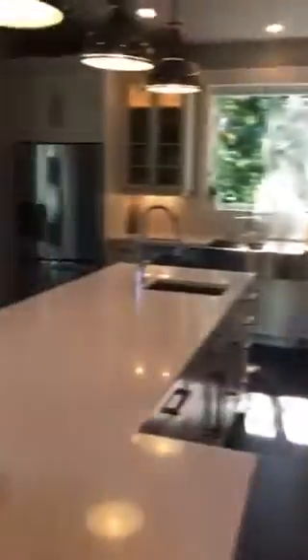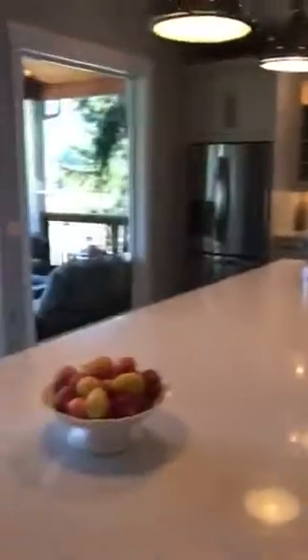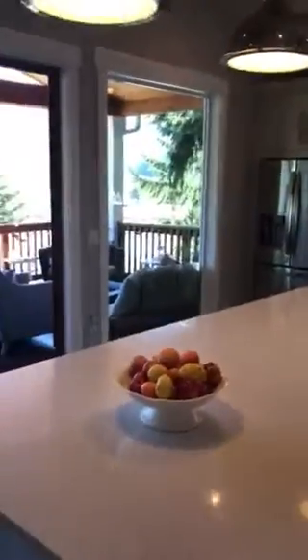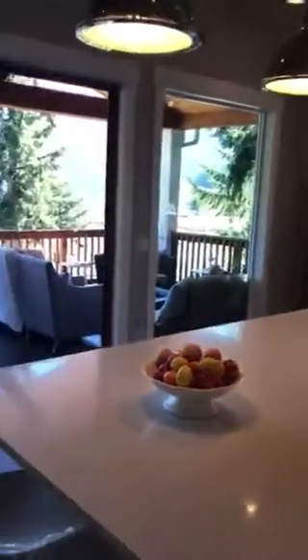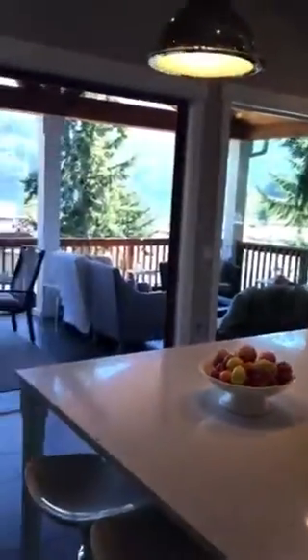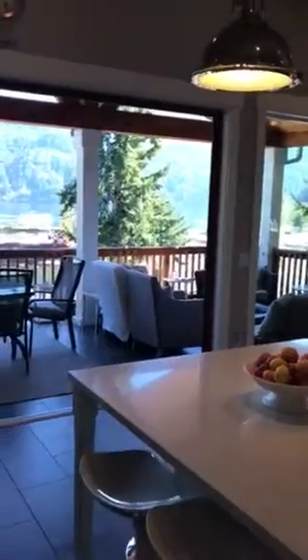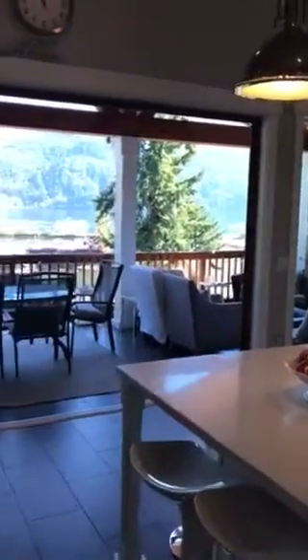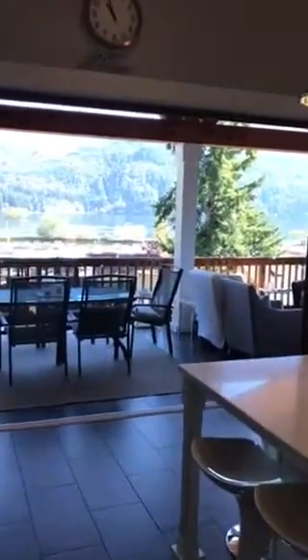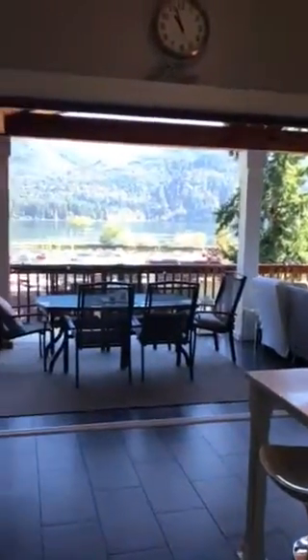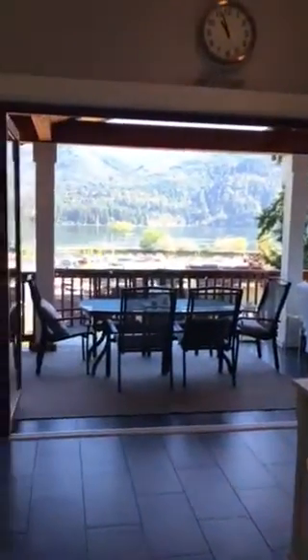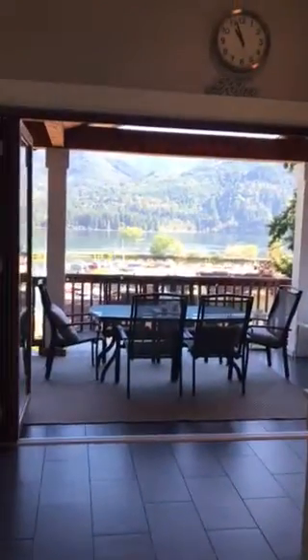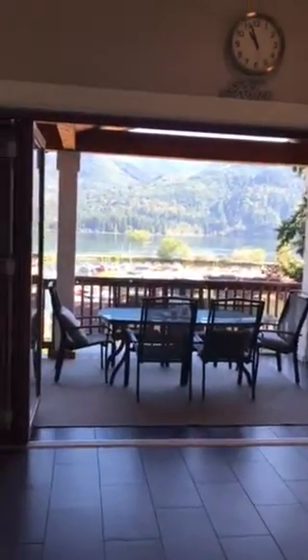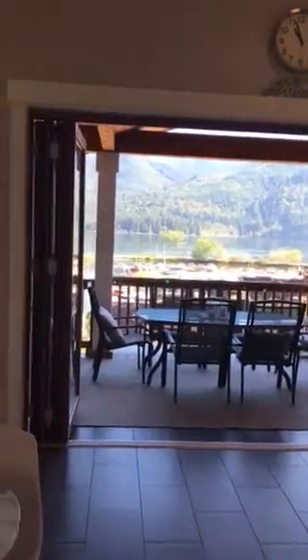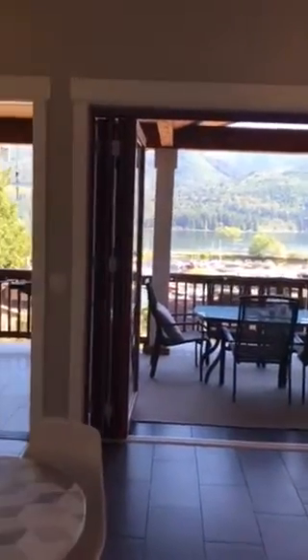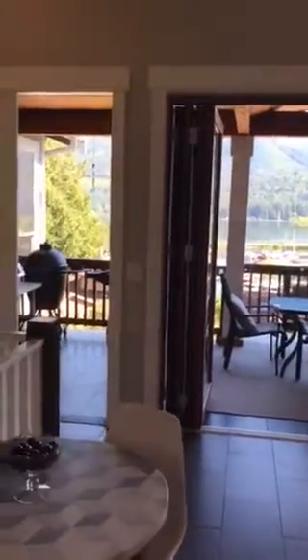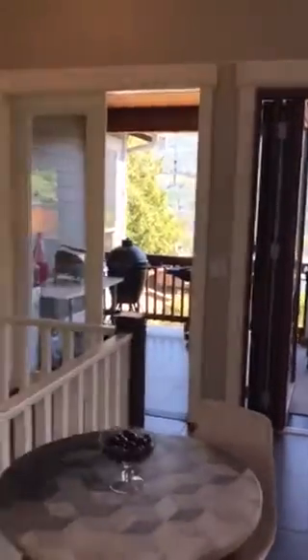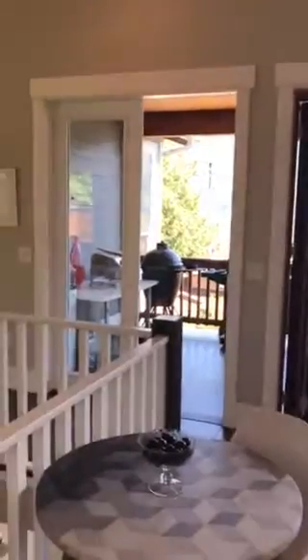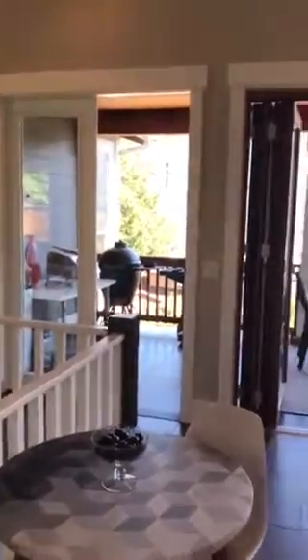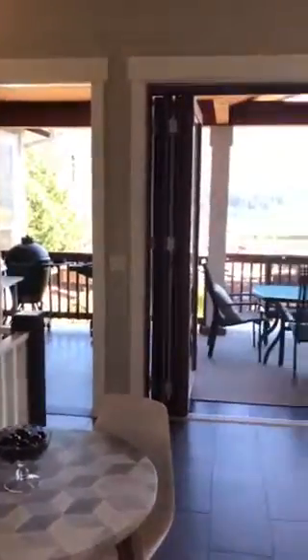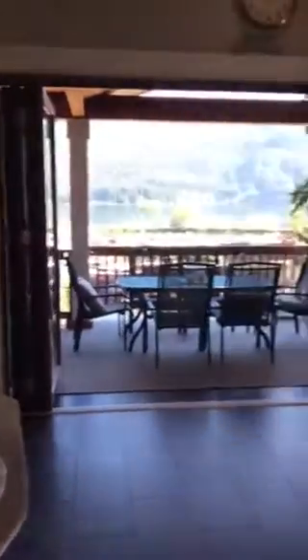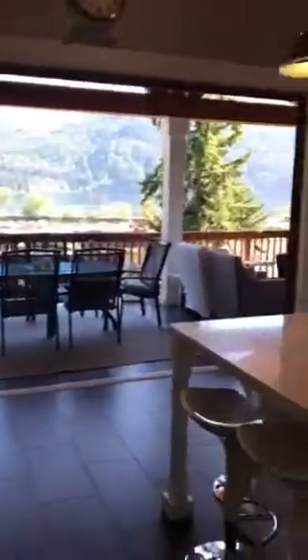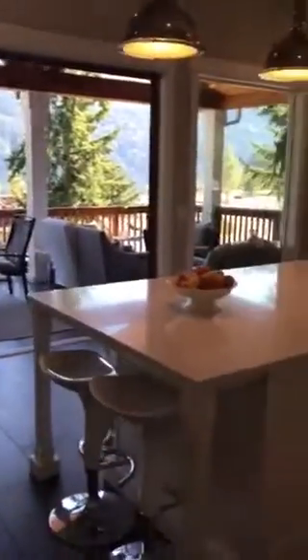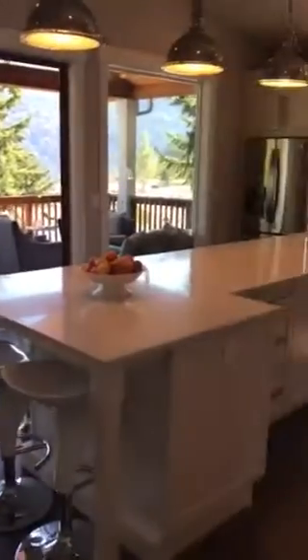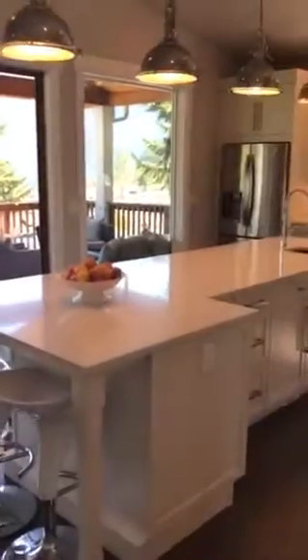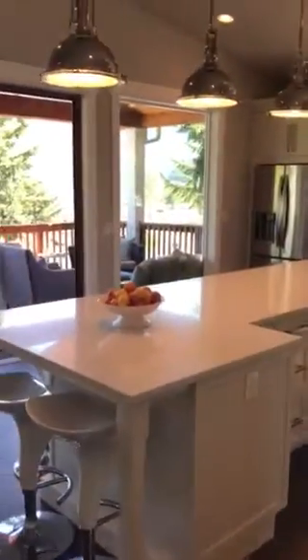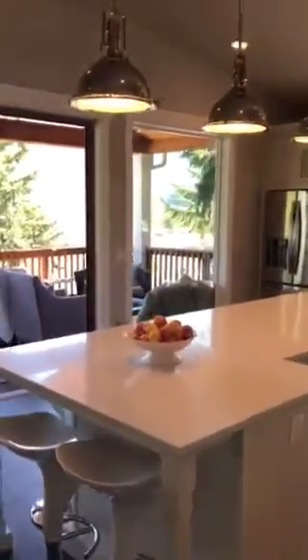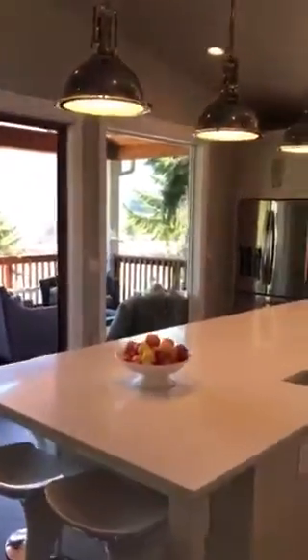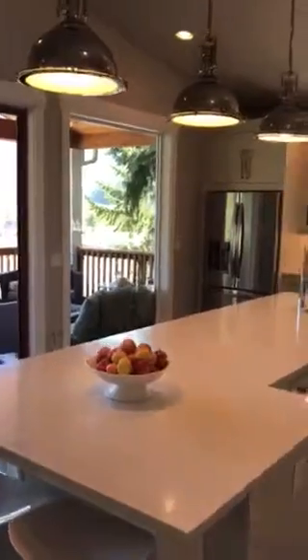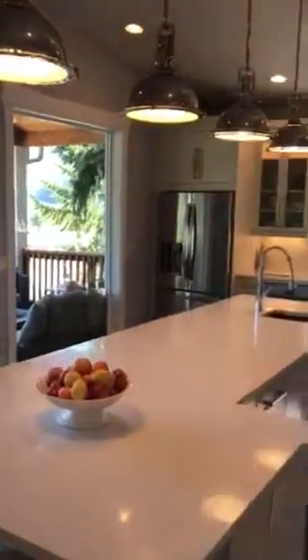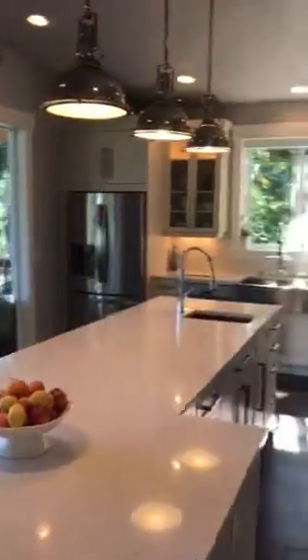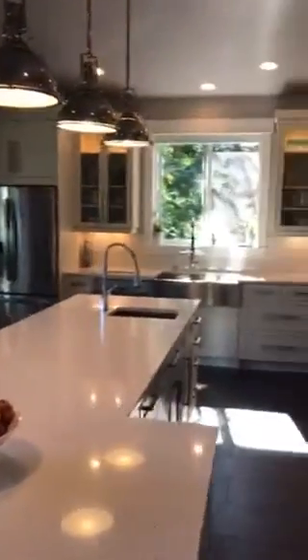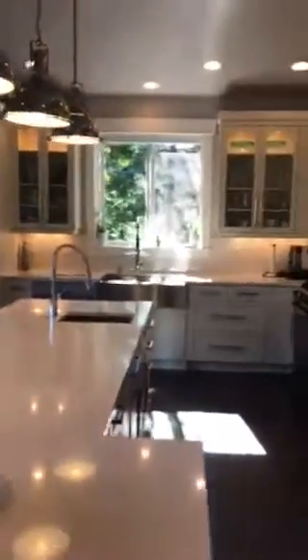As you can see, that's our view, which is stunning — especially while I'm preparing food at my island. I feel like I'm outside even if I'm inside cooking.